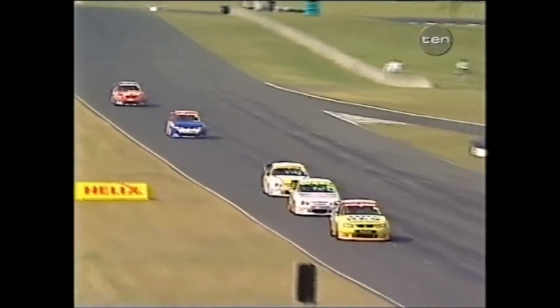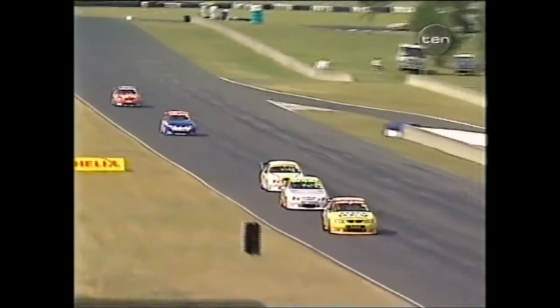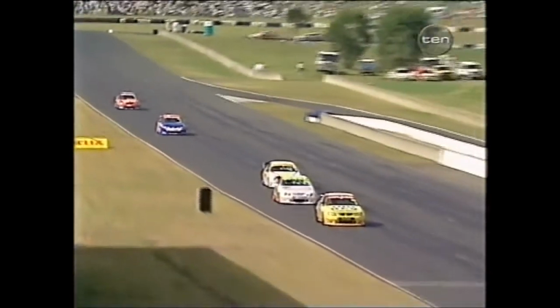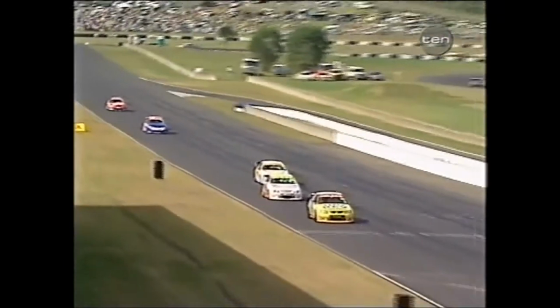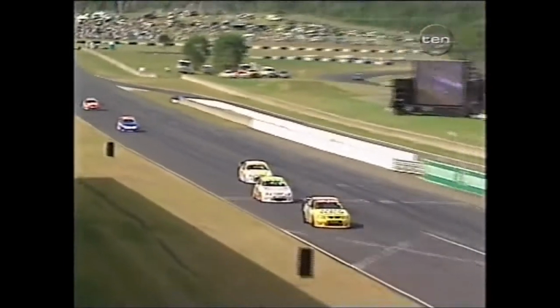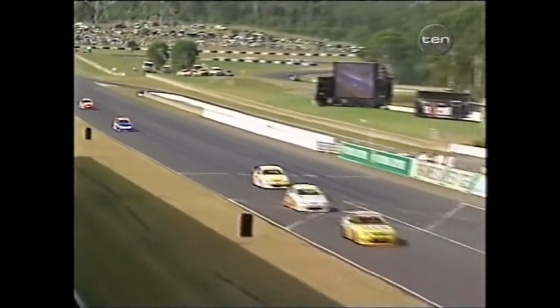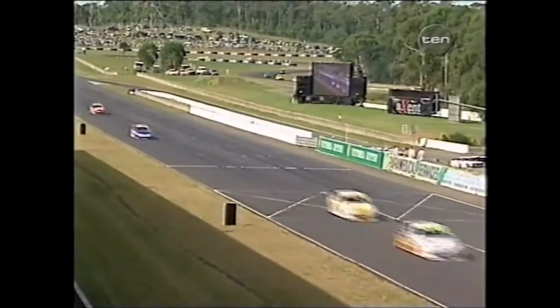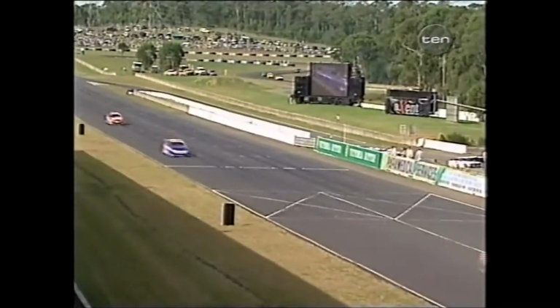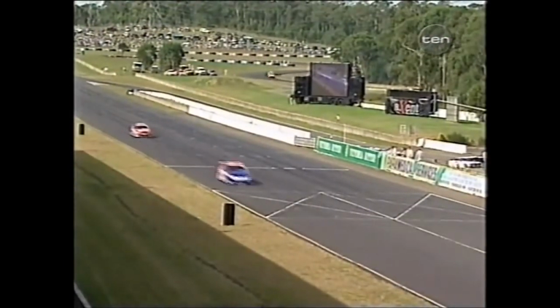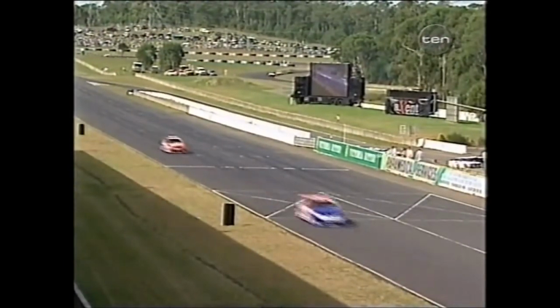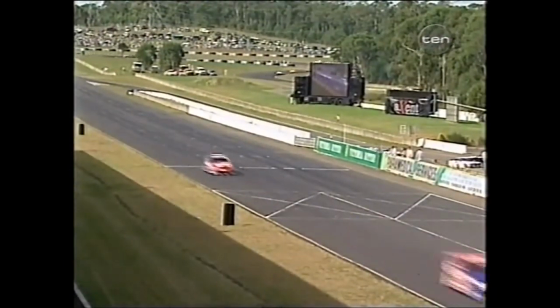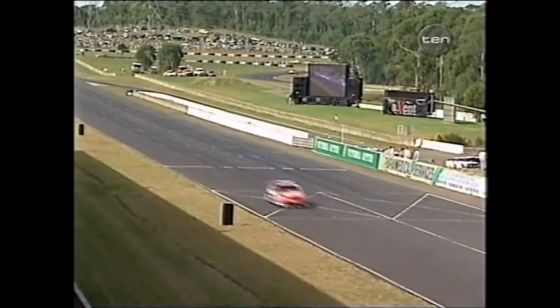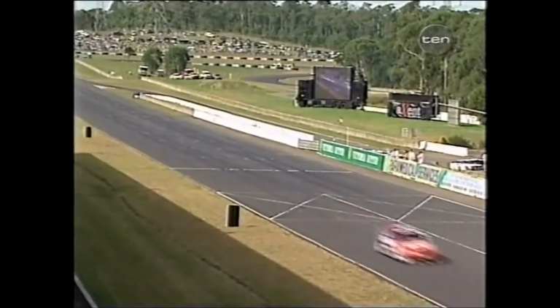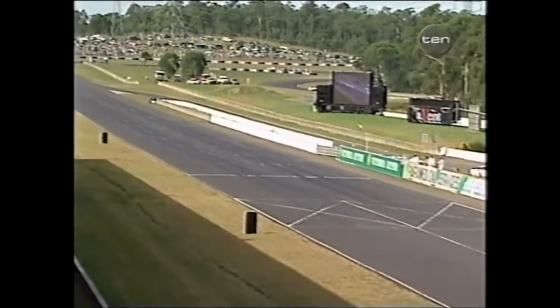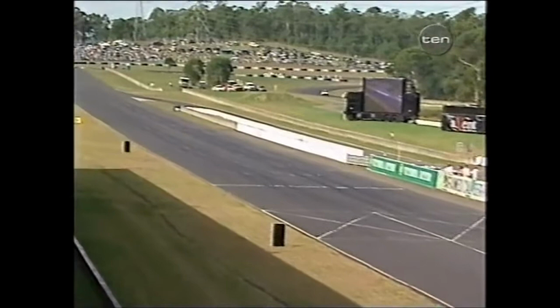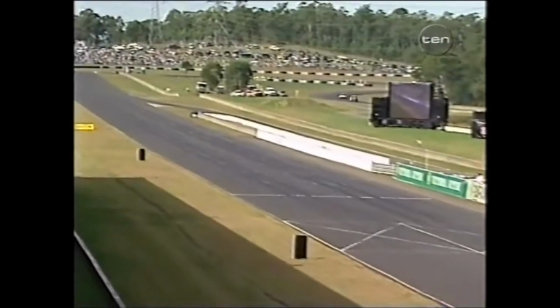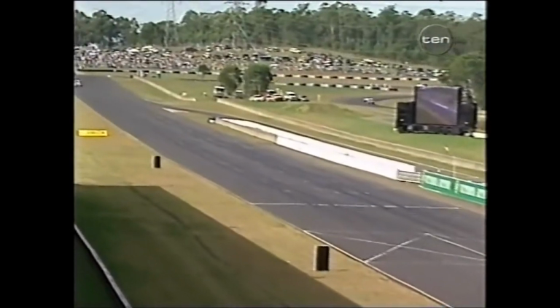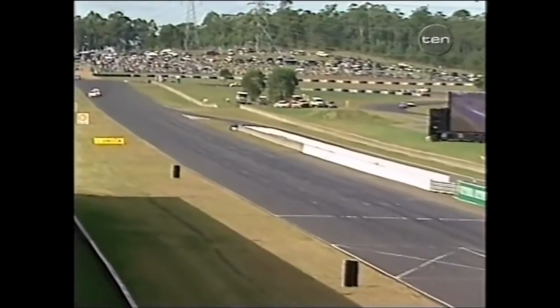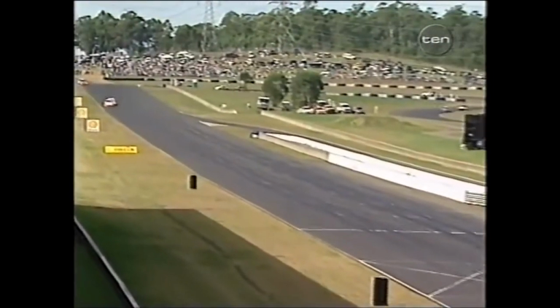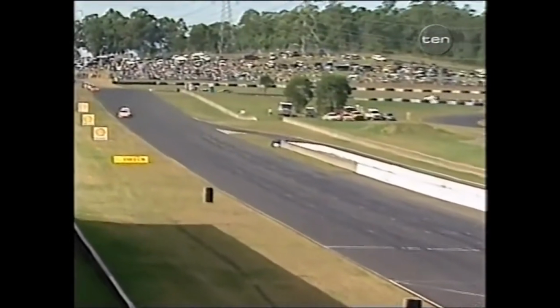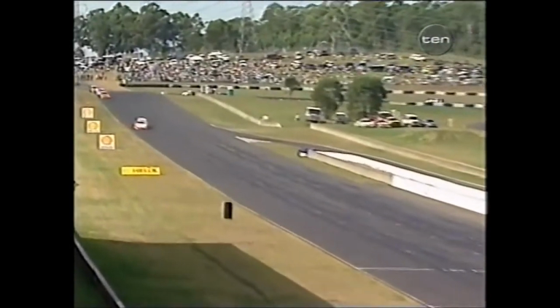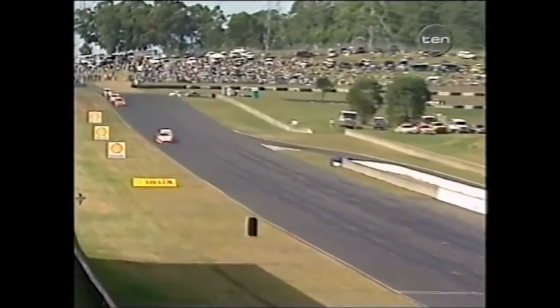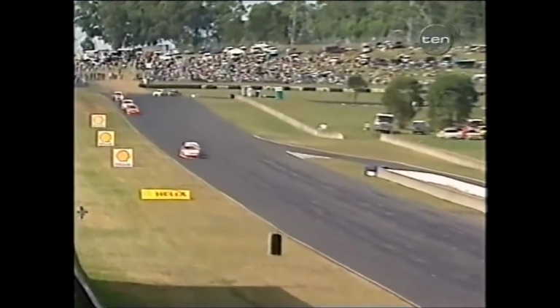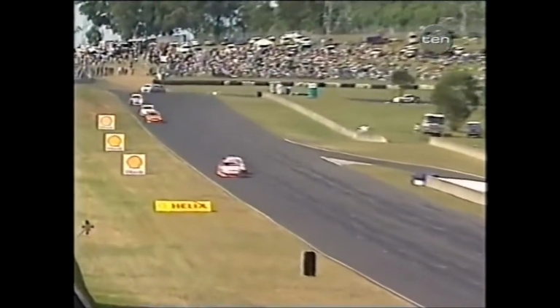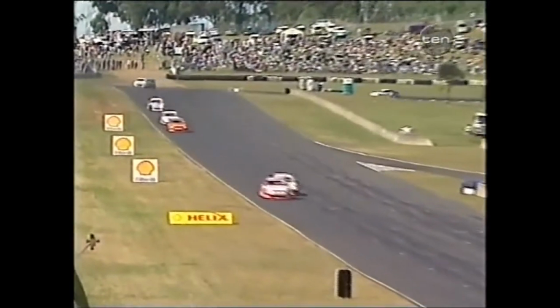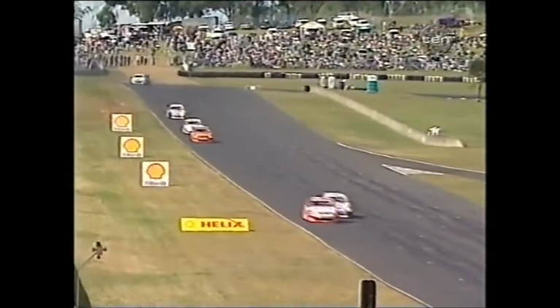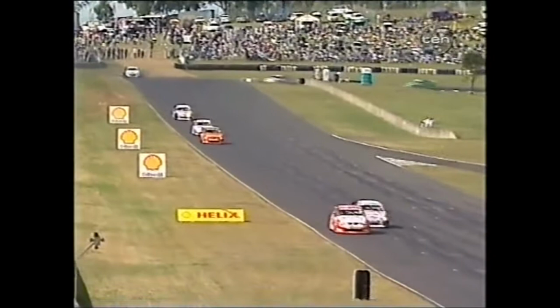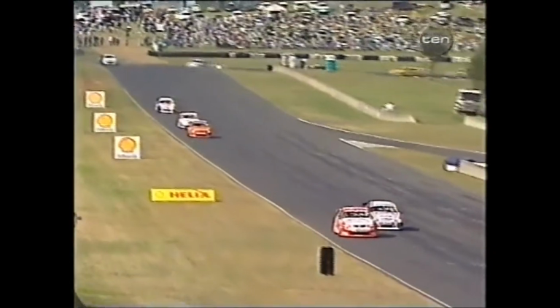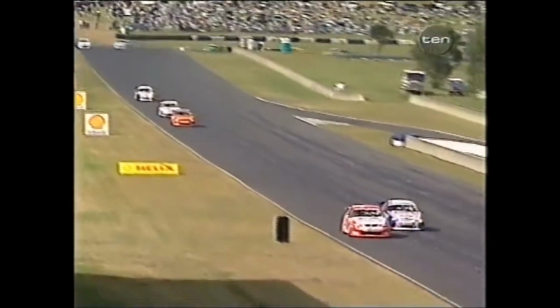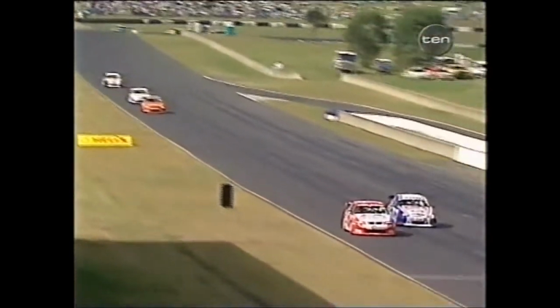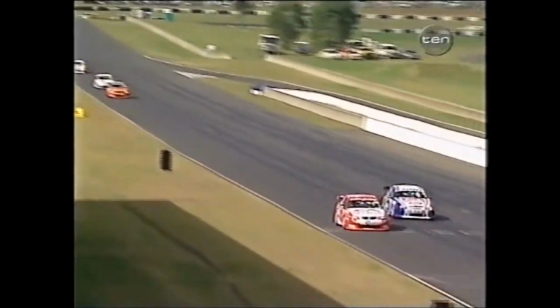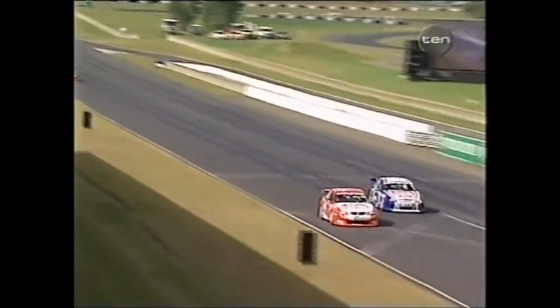3.1 seconds the gap at the finish. Marcus Ambrose — a great job to finish second, such a rookie in V8 Supercars. Greg Murphy in third, the first of the Holdens. Mark Scaife behind him. Jason Bright, the second Holden Racing Team car, rounding out the top five.